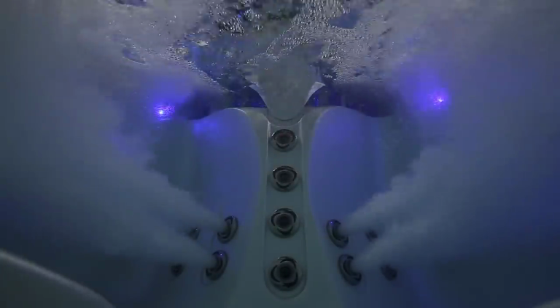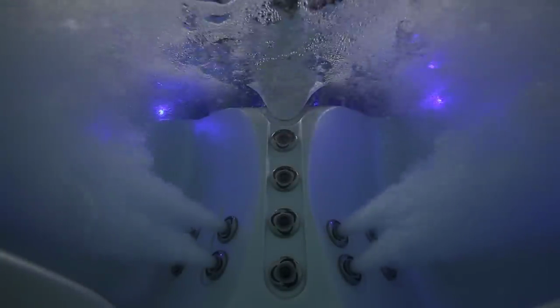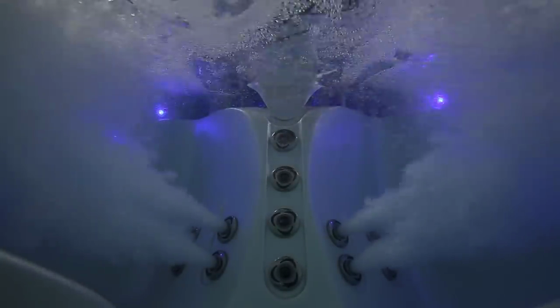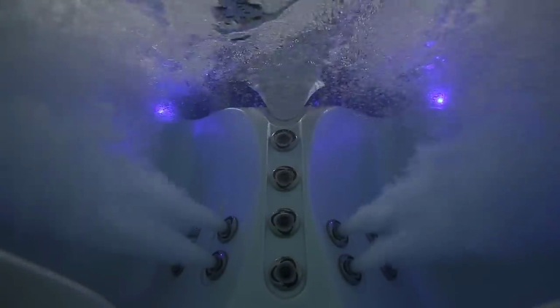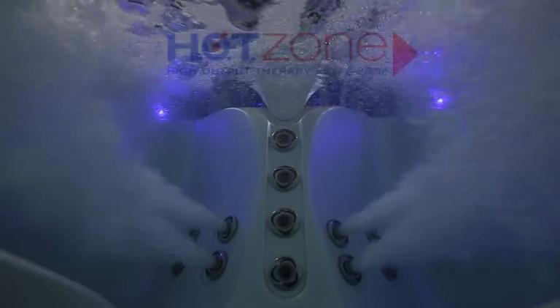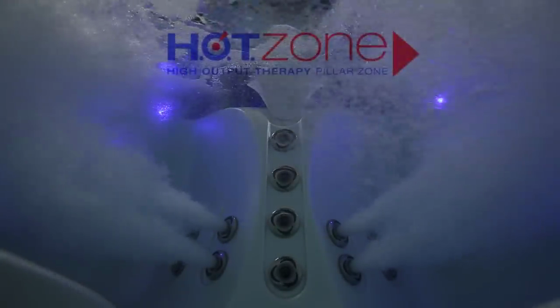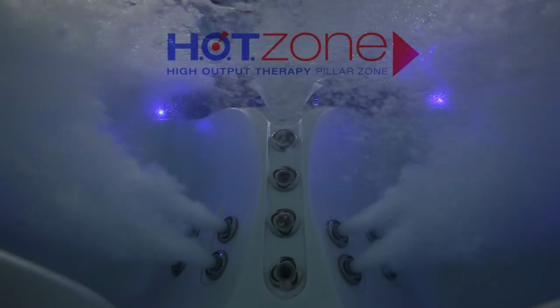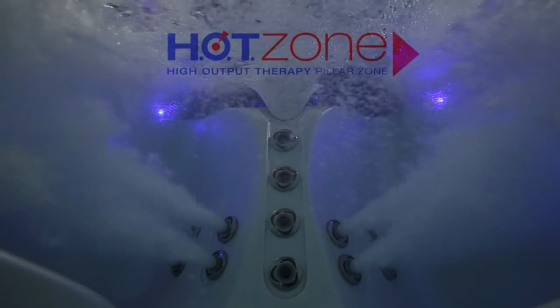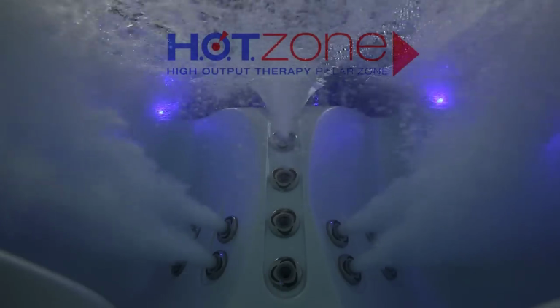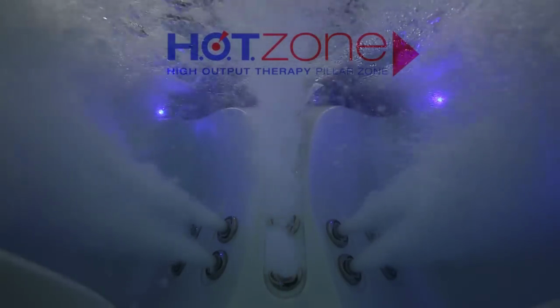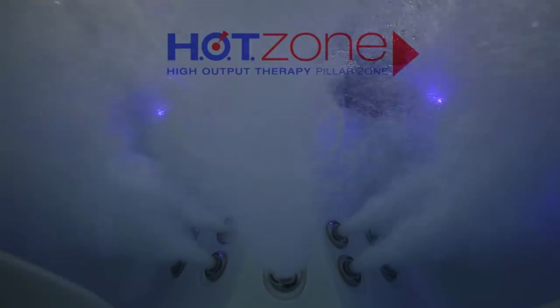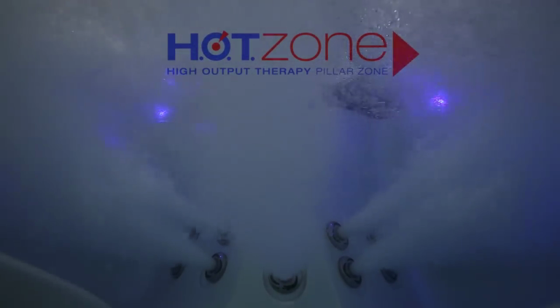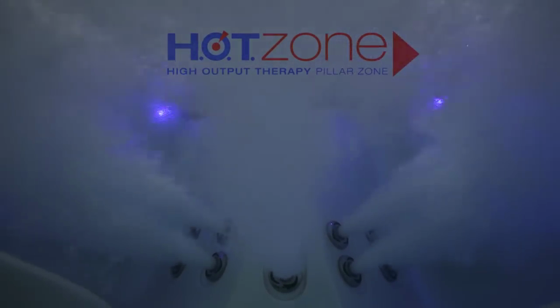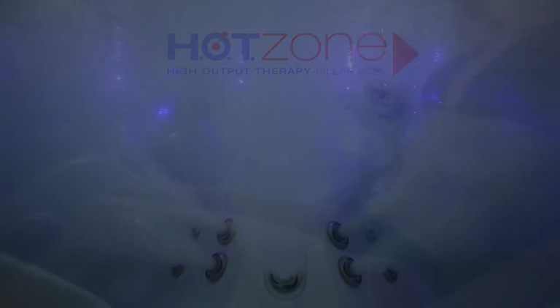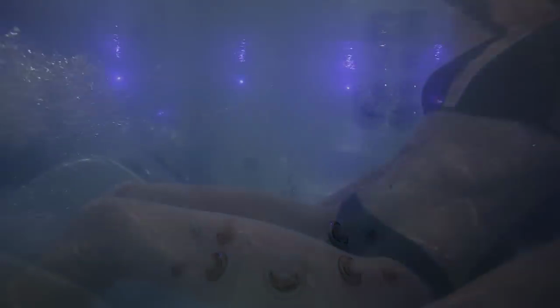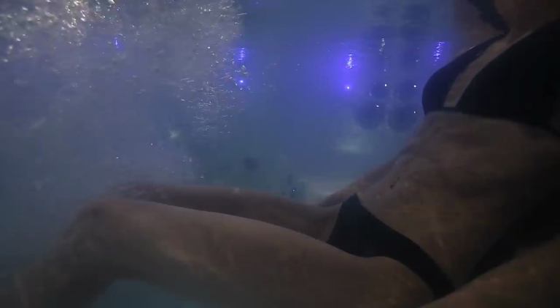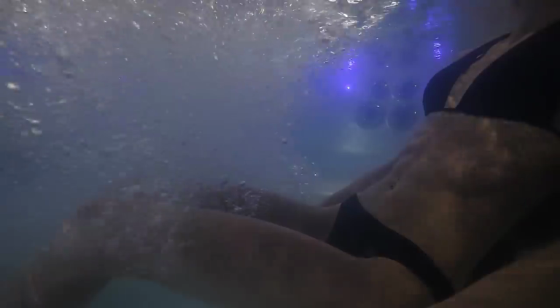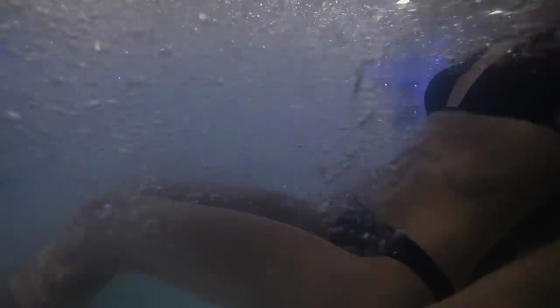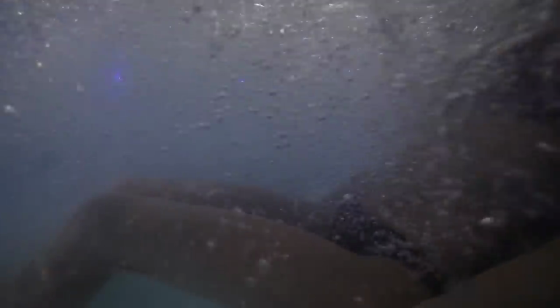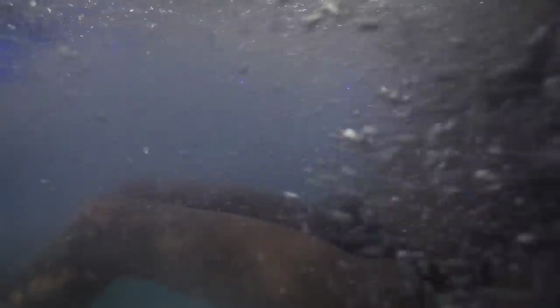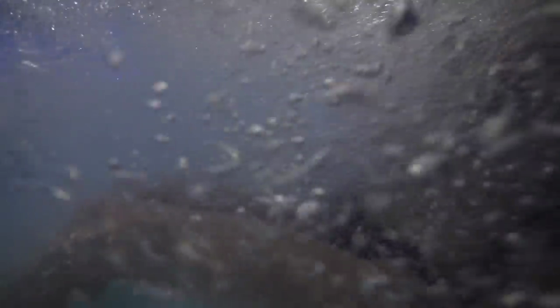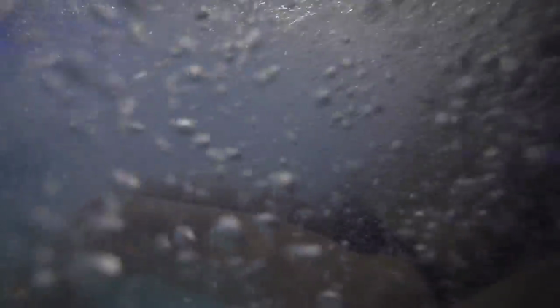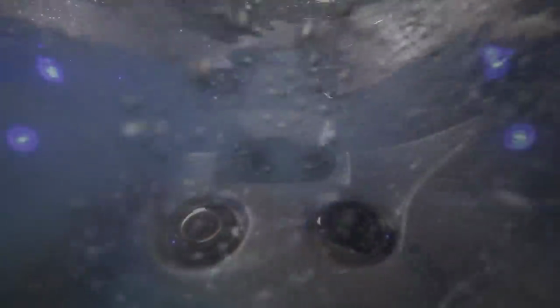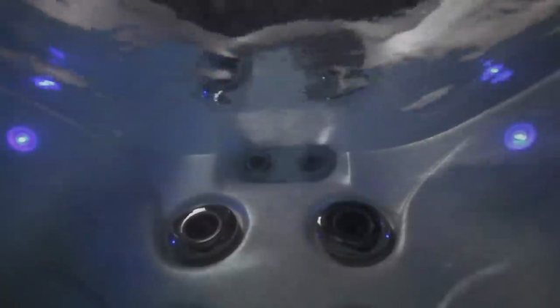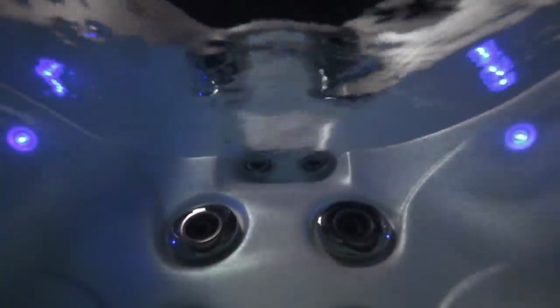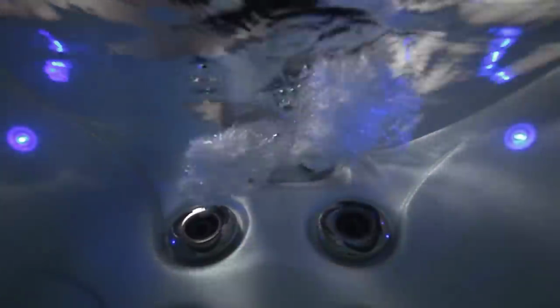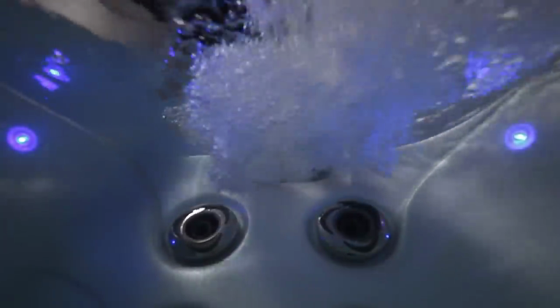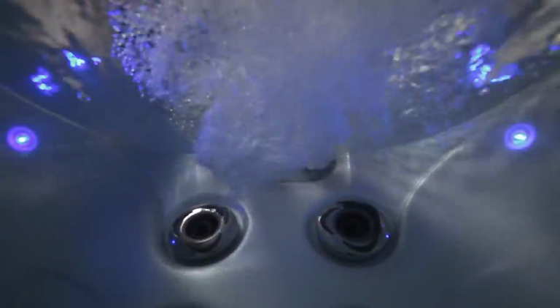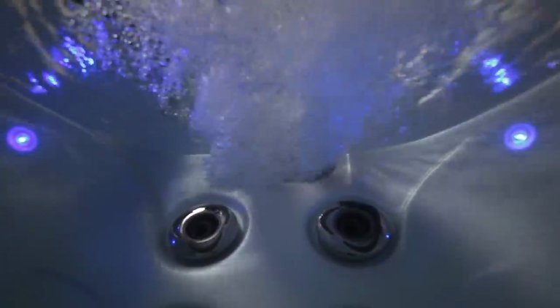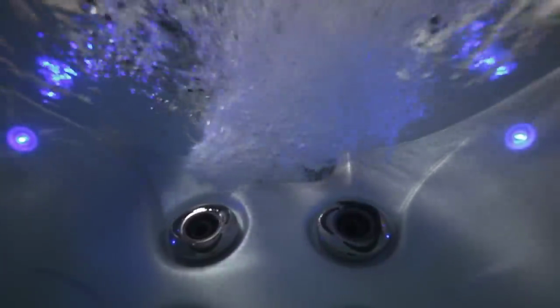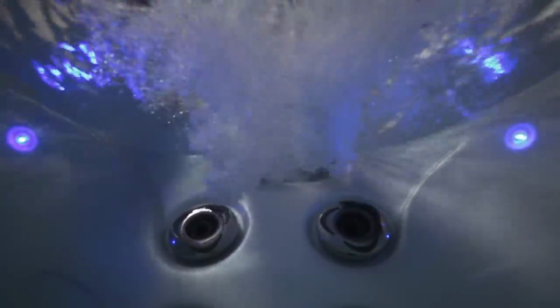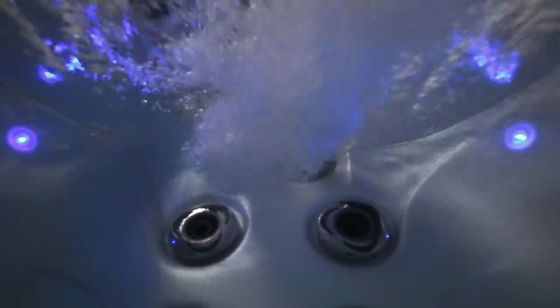The hot zone therapy pillar is a fantastic way to pinpoint your special therapy needs, like the front and sides of your body, or enjoy its dramatic overall massage. The stimulating neck jets work in every zone and have their own personal control.